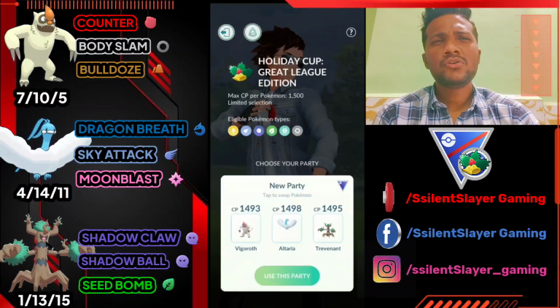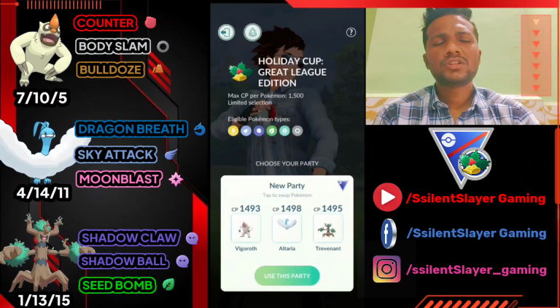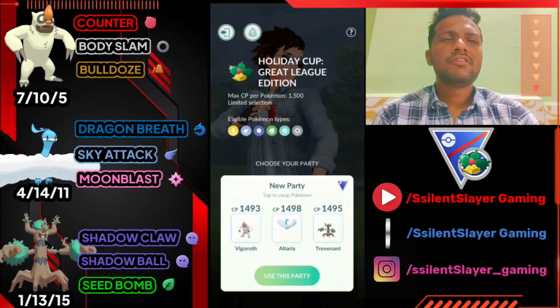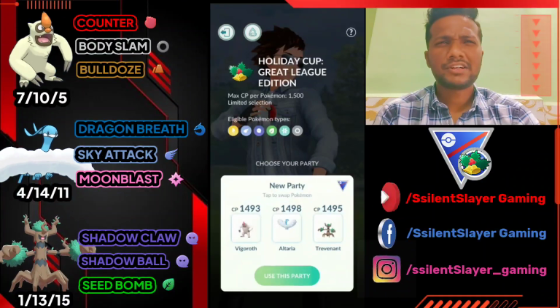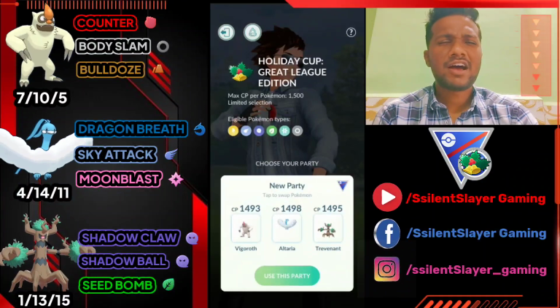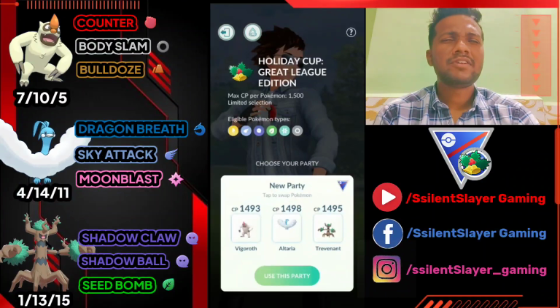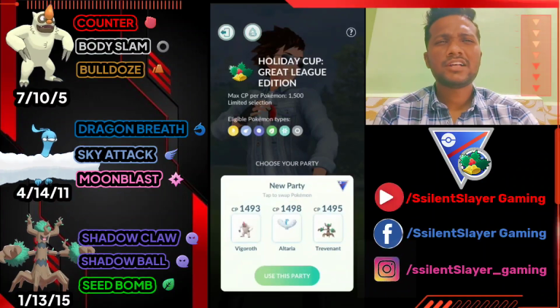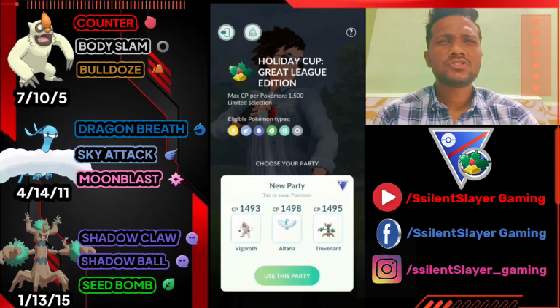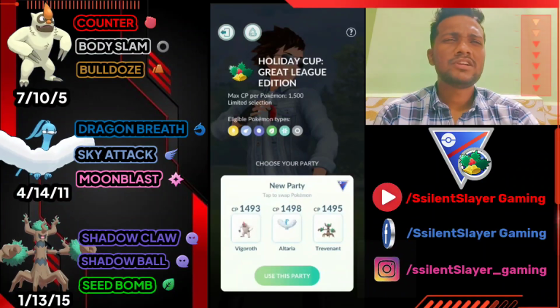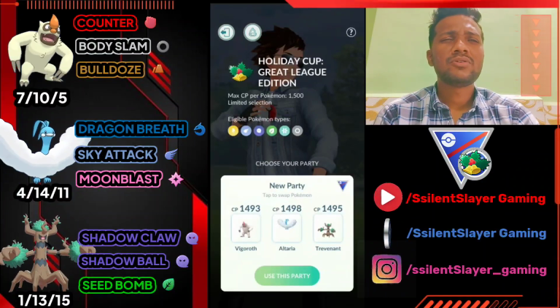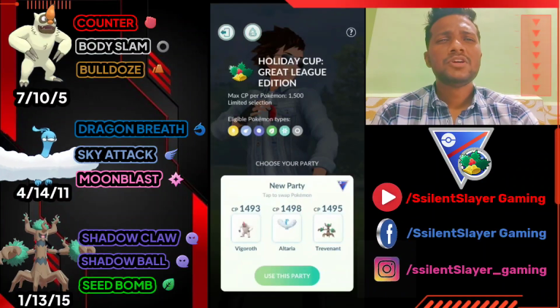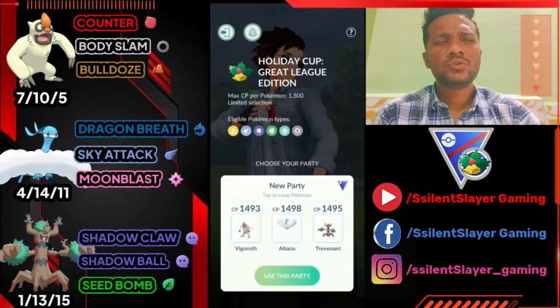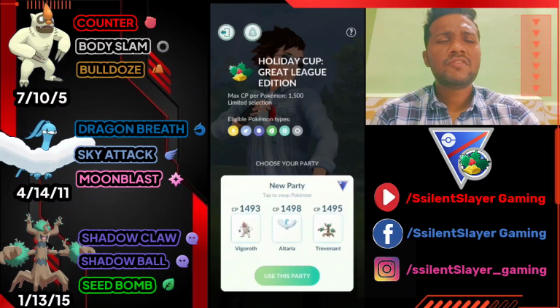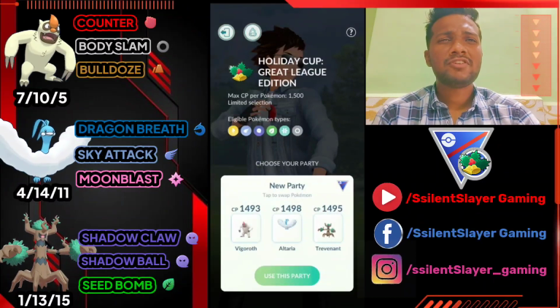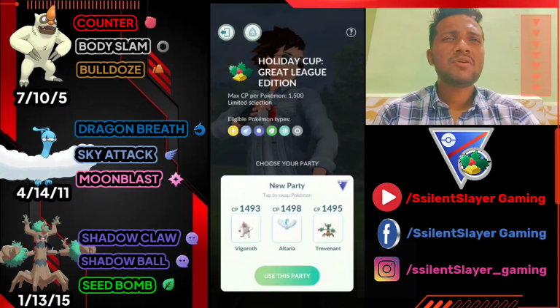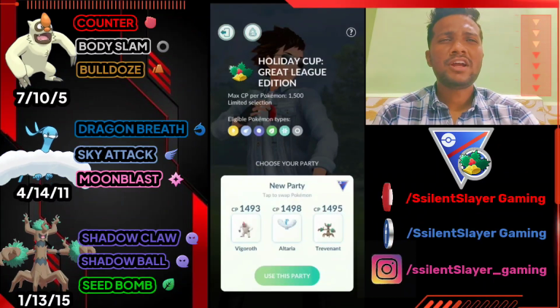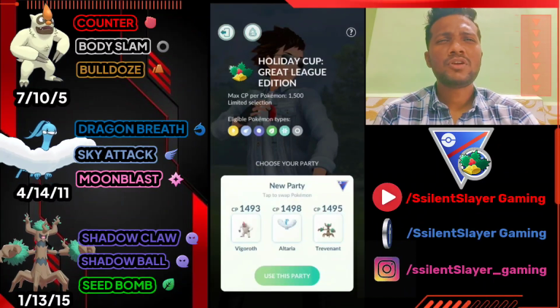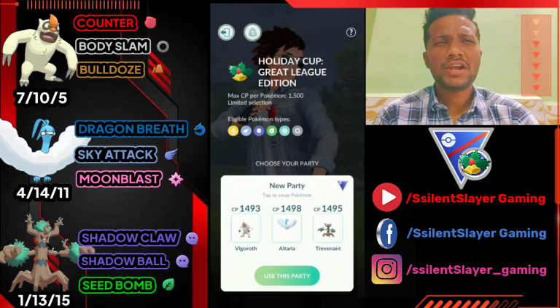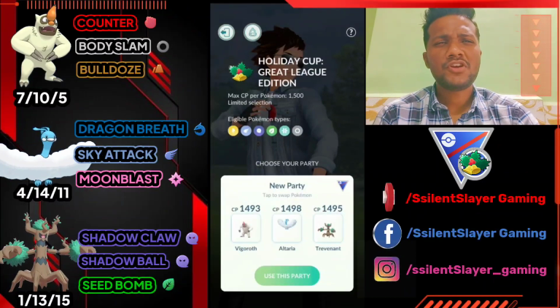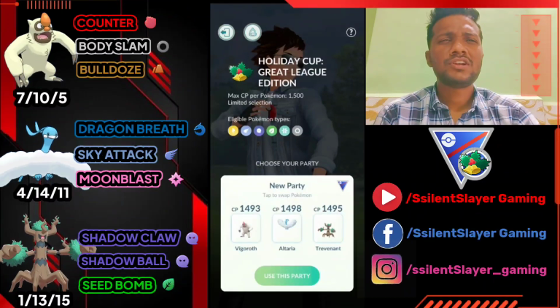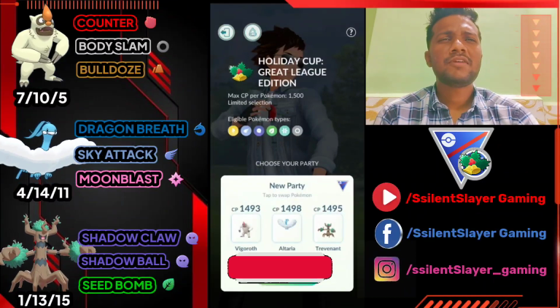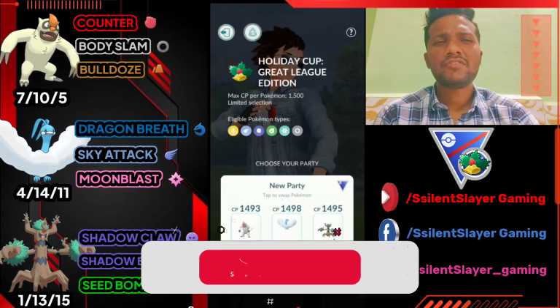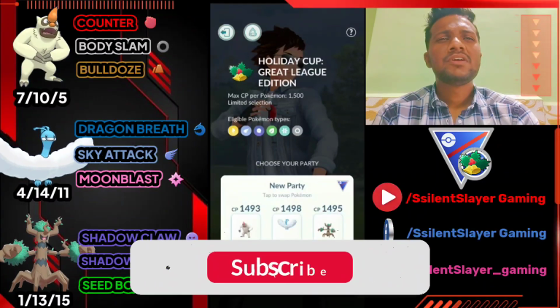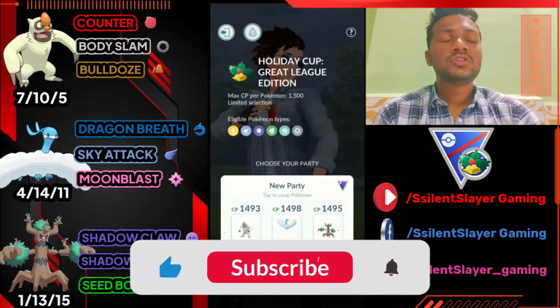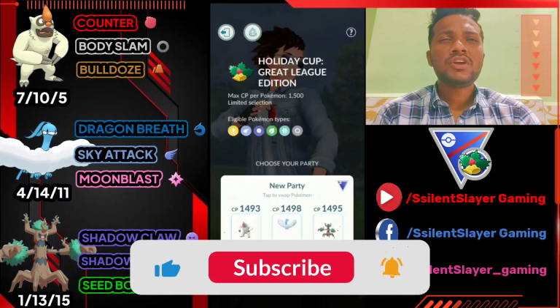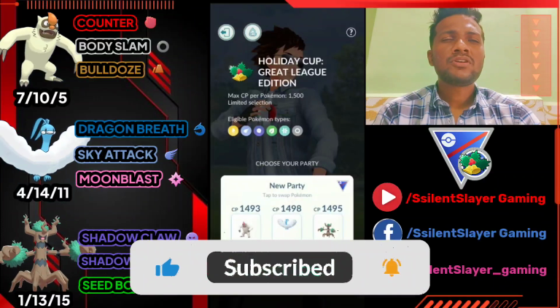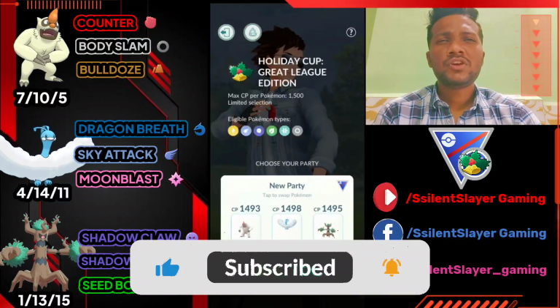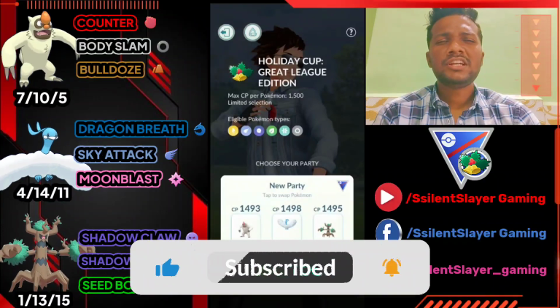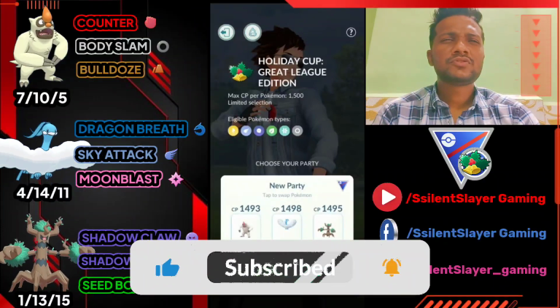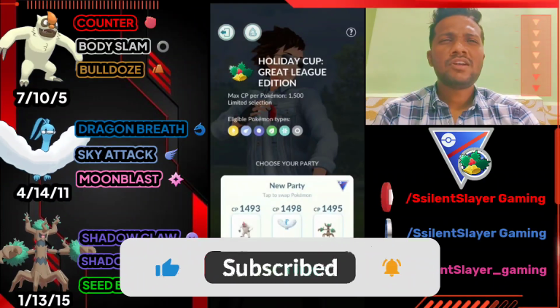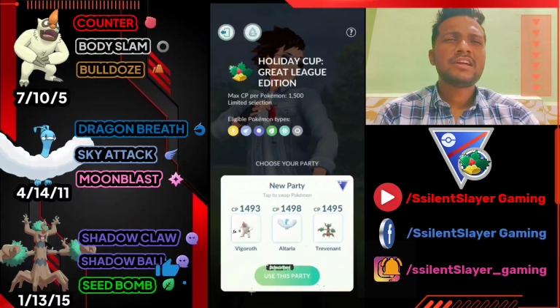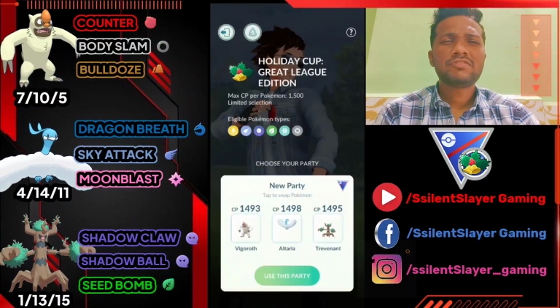In Holiday Cup you can only use Electric, Flame, Grass, Ice, Normal, and Shadow types. In today's video we have our first team: Vegrowth, Altaria, and Trevenant. I'm going to use Vegrowth as the lead, Altaria as safe switch and coverage, and Trevenant as the finisher.